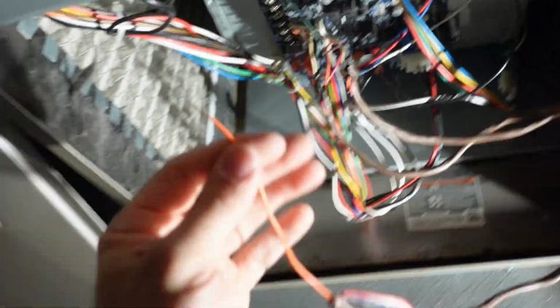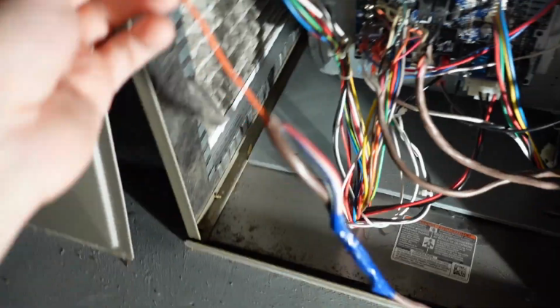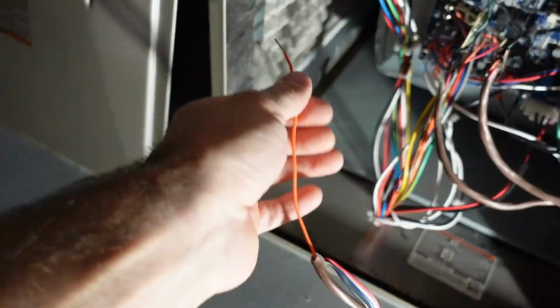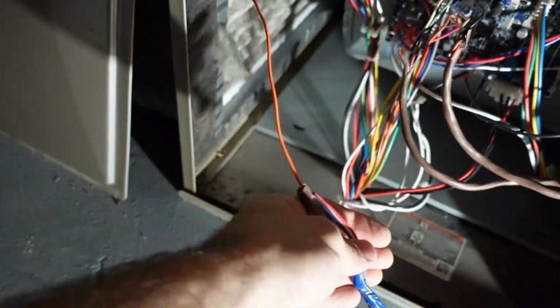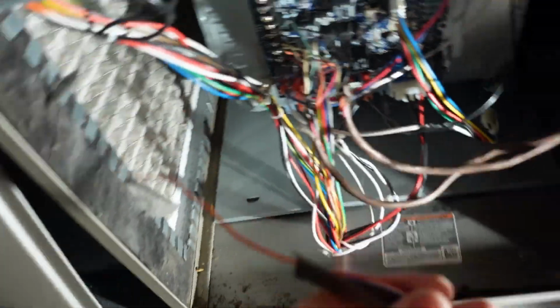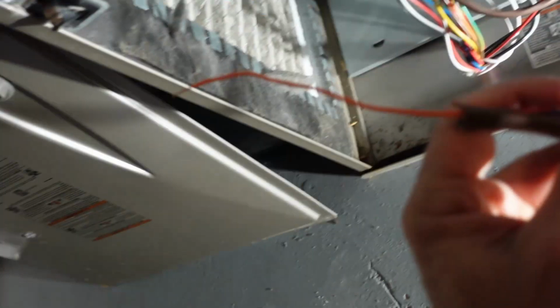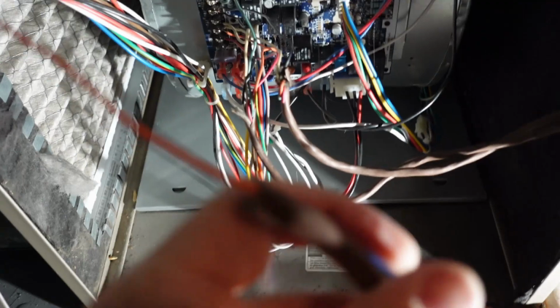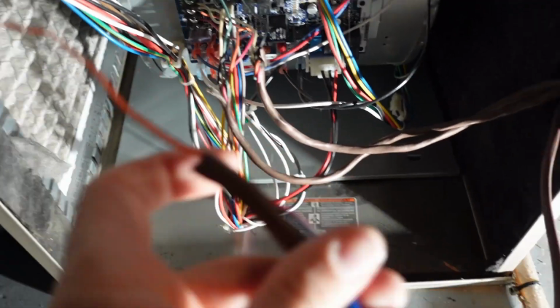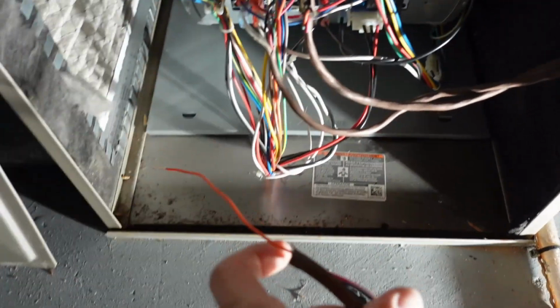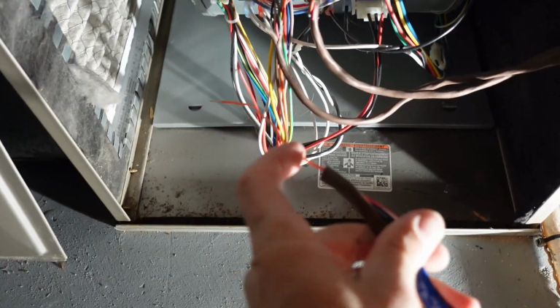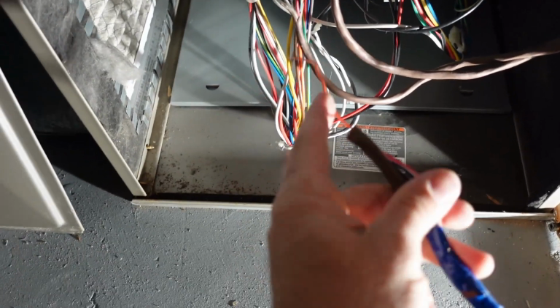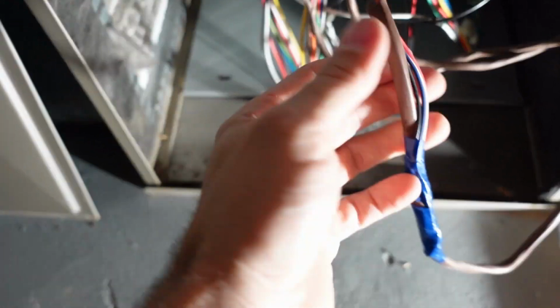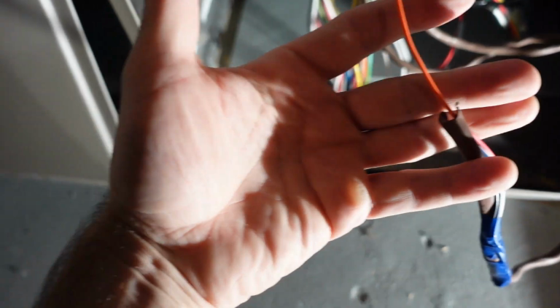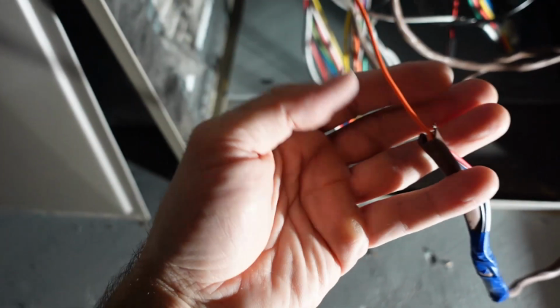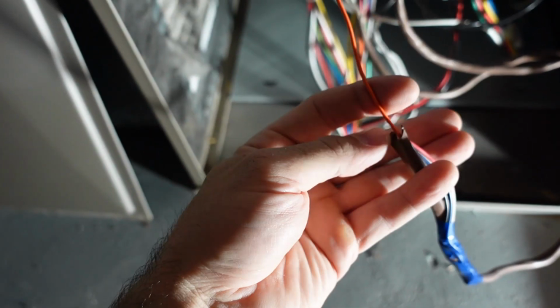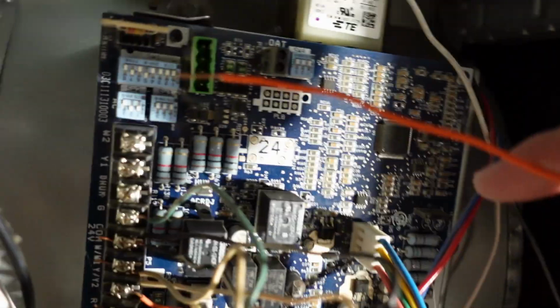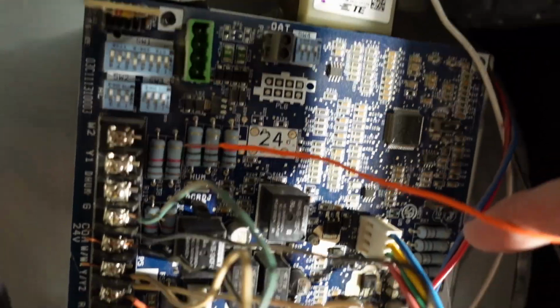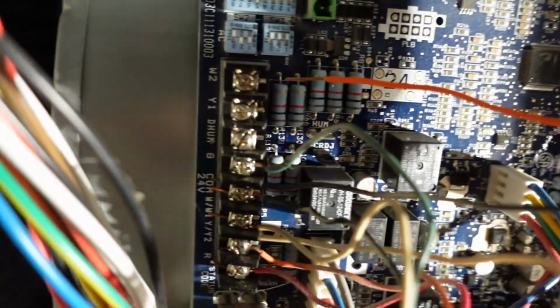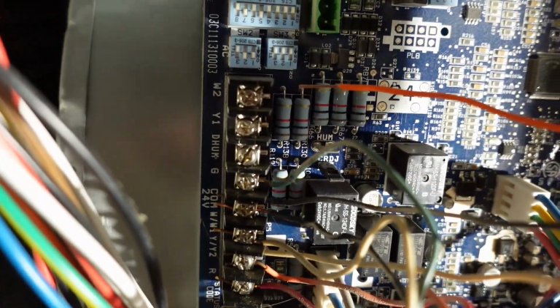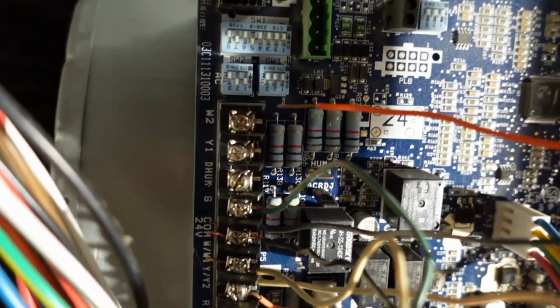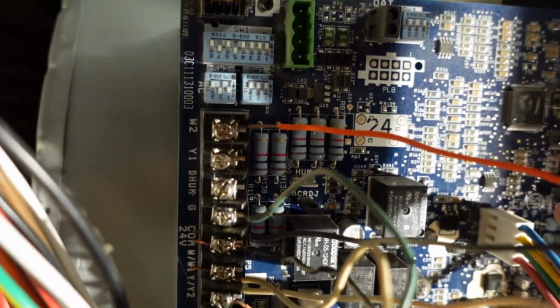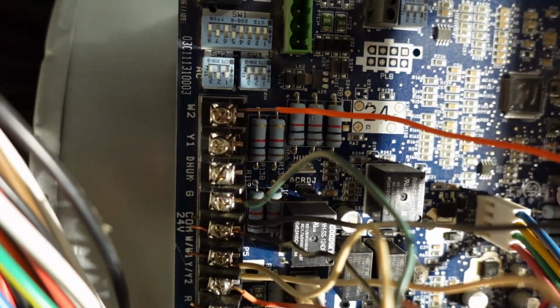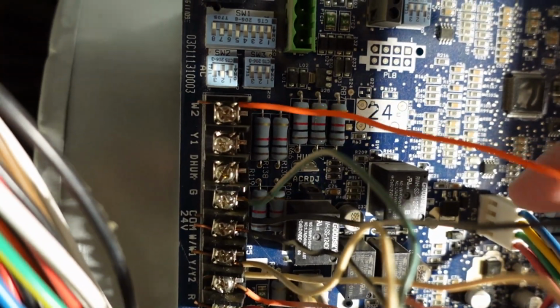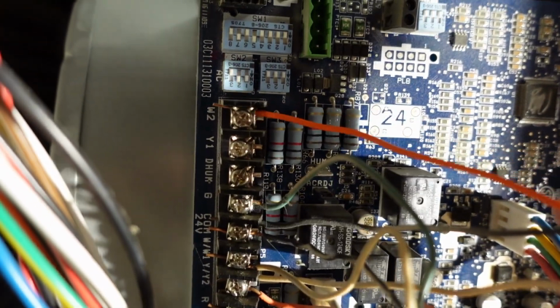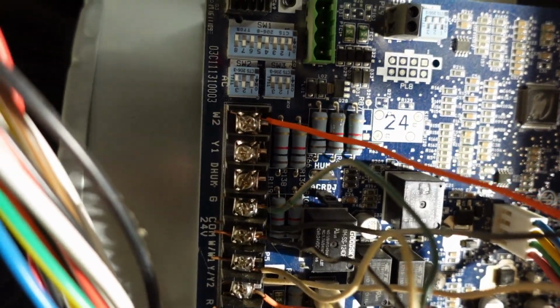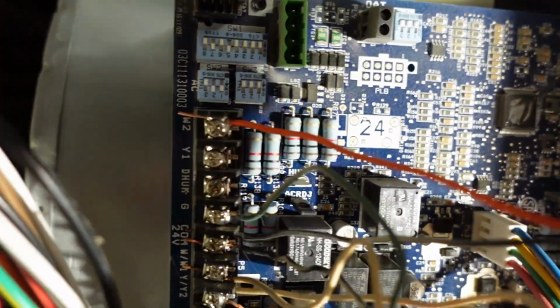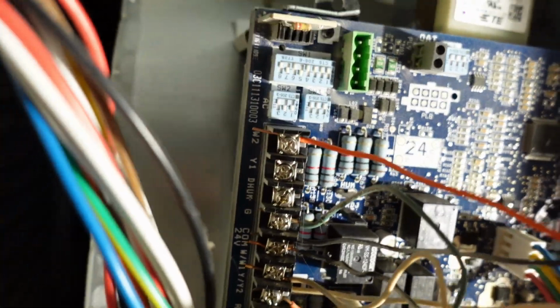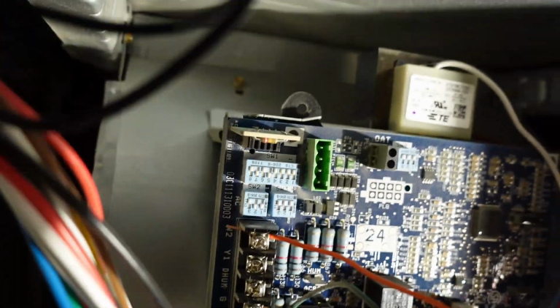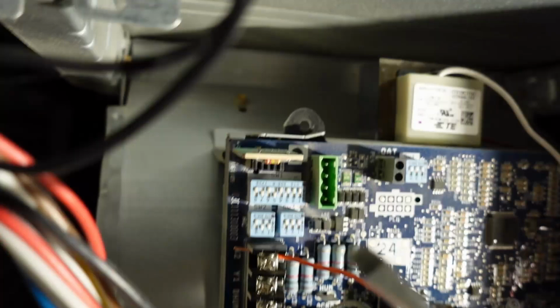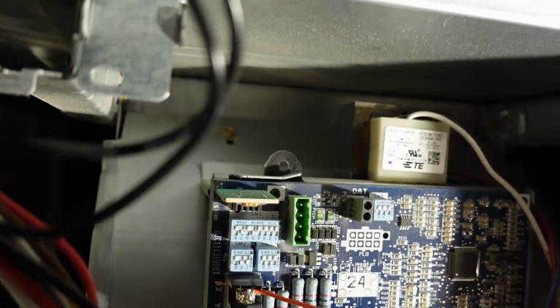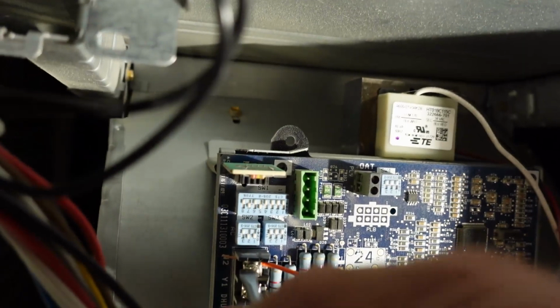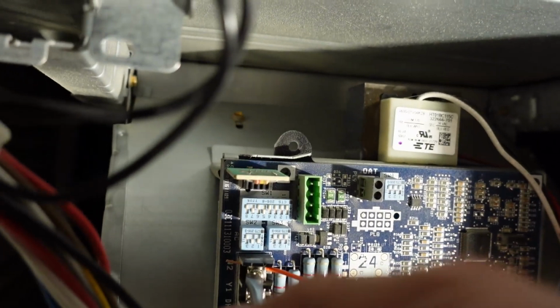I put blue tape on and pulled those cables back over so they're still available, then I'm taking the single orange wire — which is connected to W2 at the thermostat — and inserting it into the W2 on the furnace.